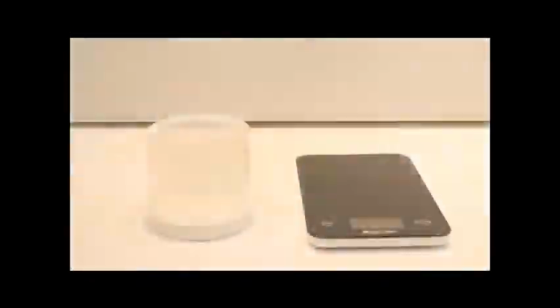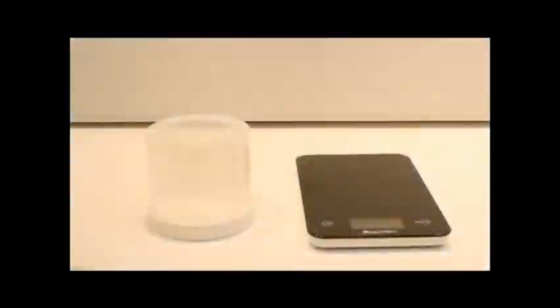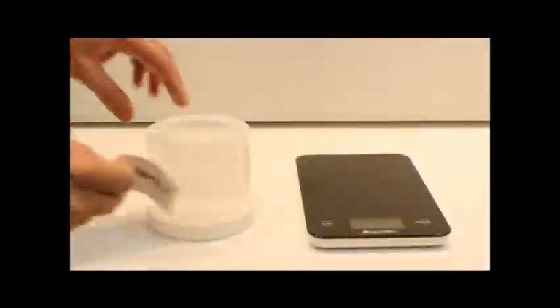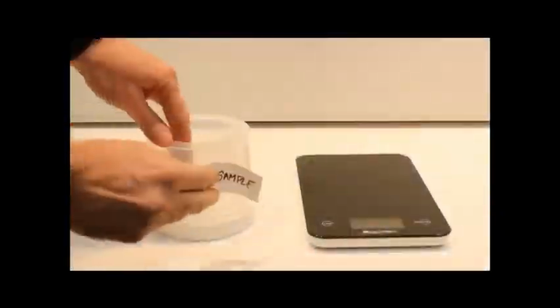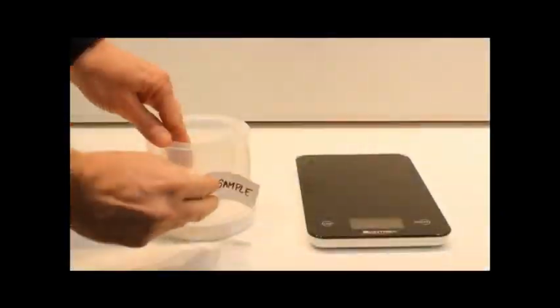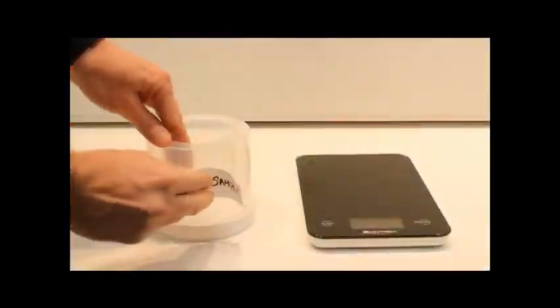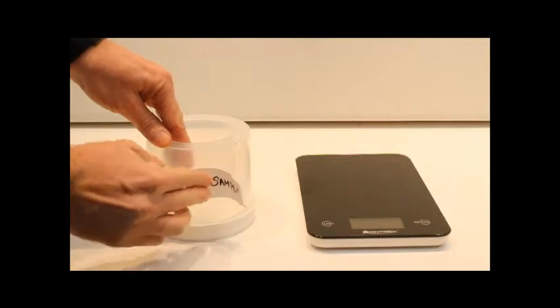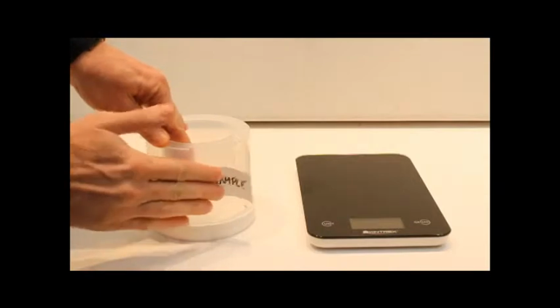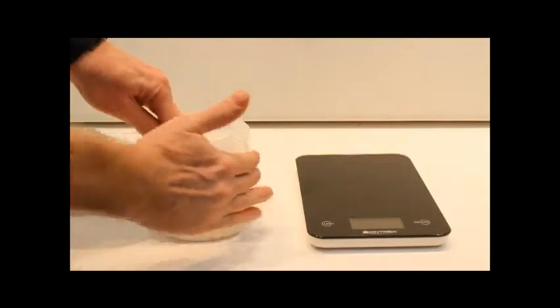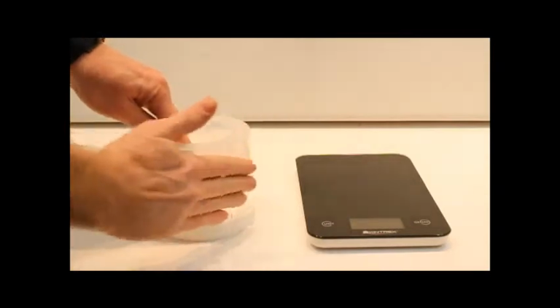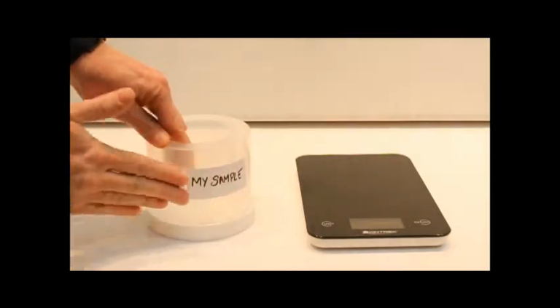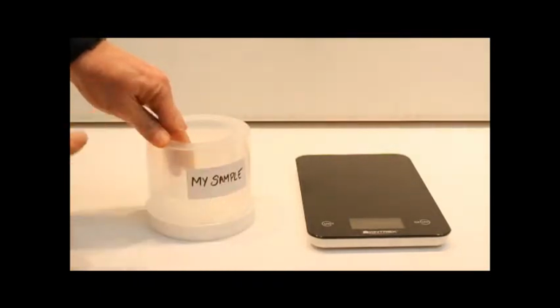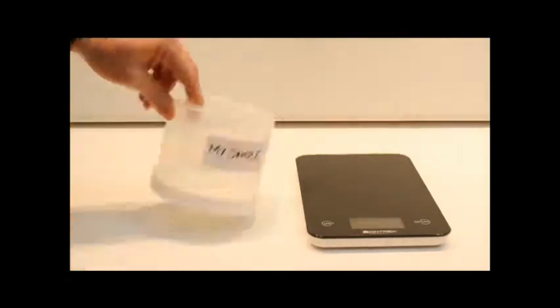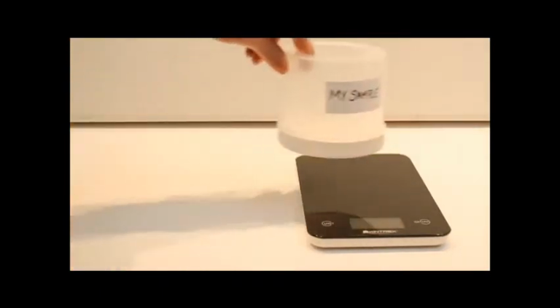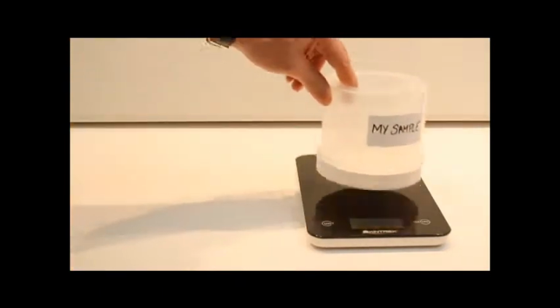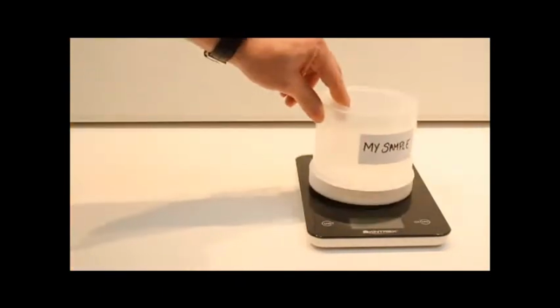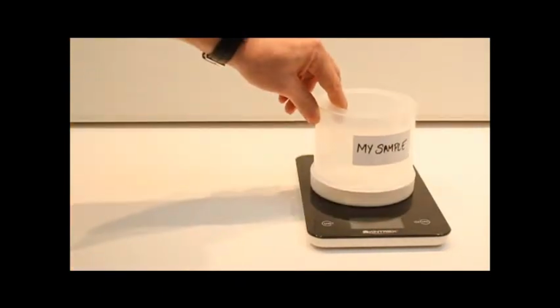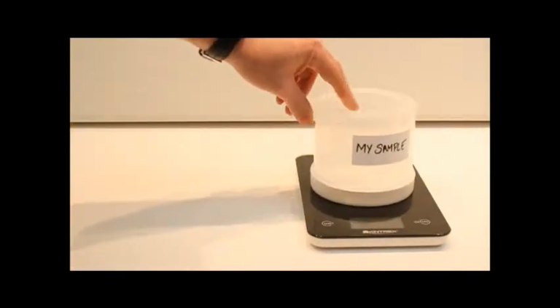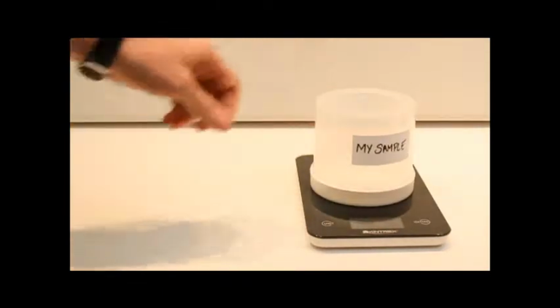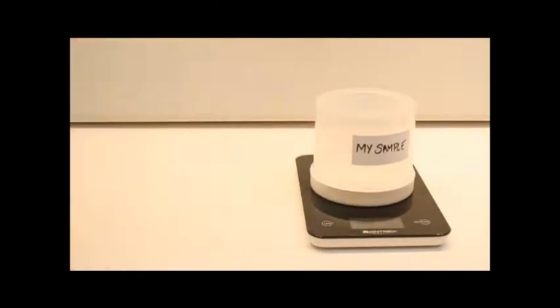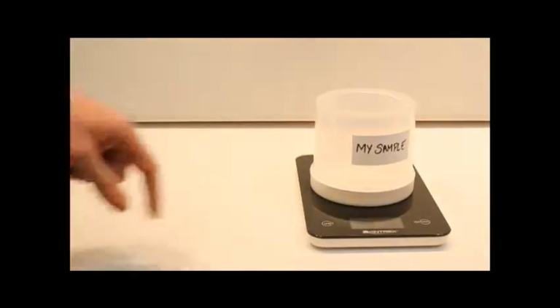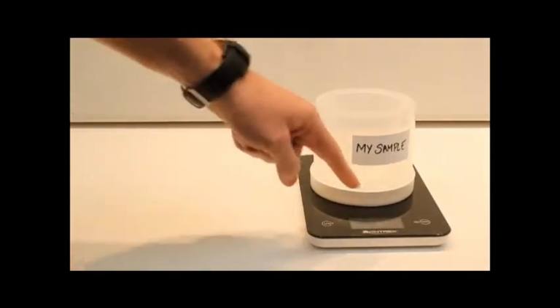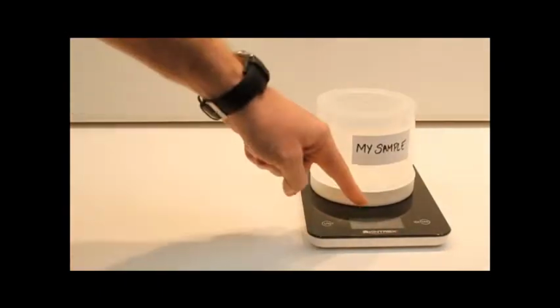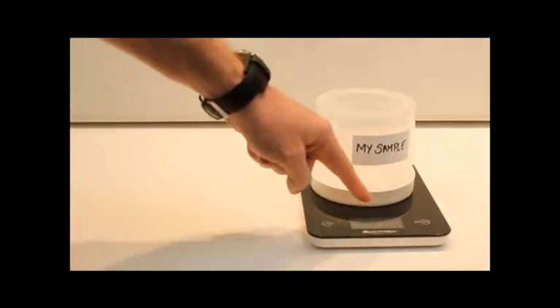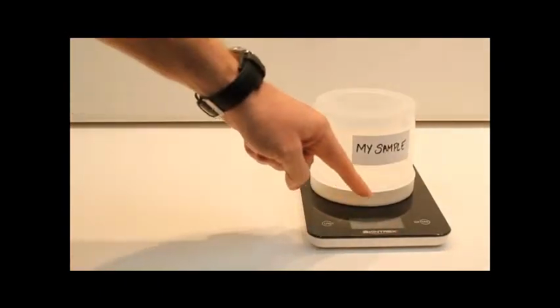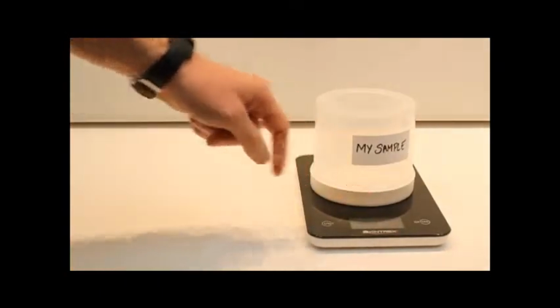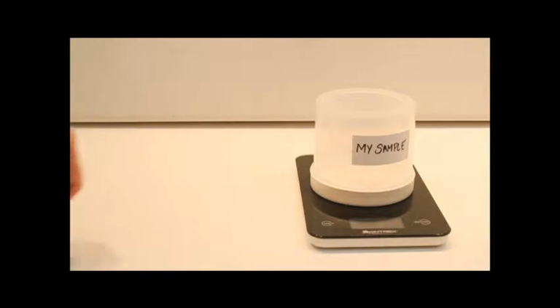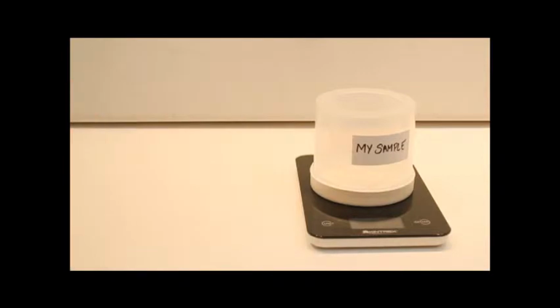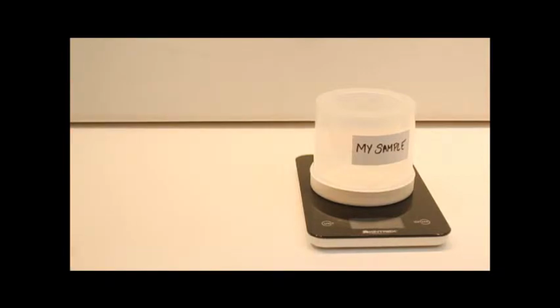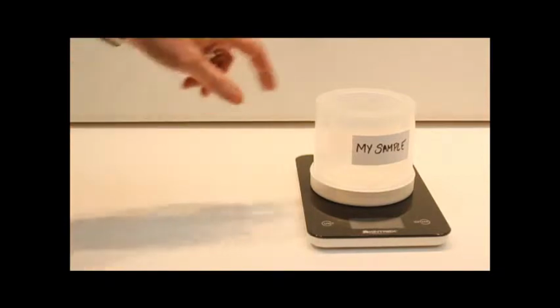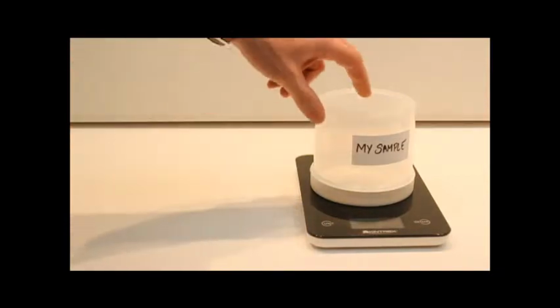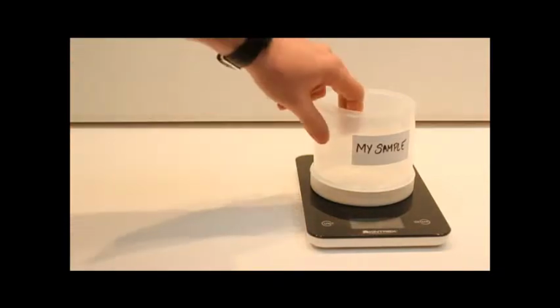Label an empty Marinelli beaker with the sample specific information, then weigh it with the cover on. Record this weight as the container tare weight.